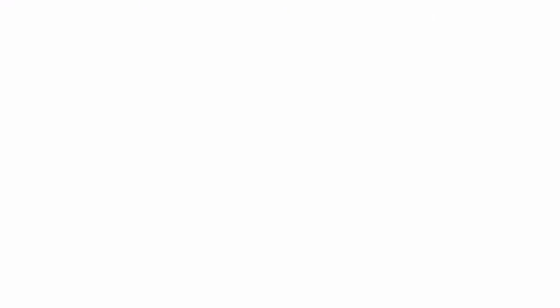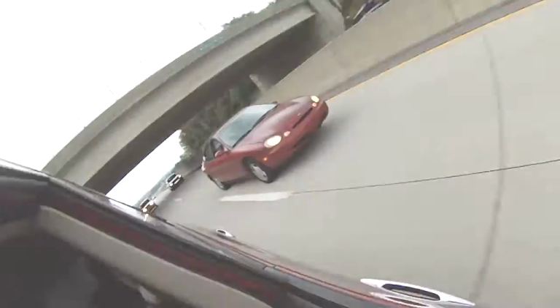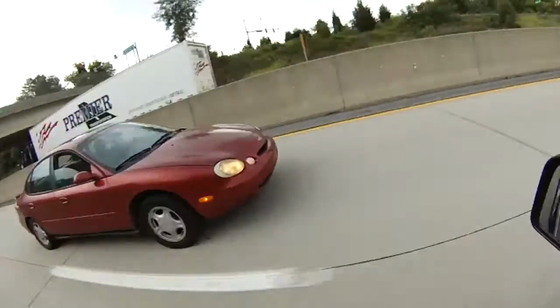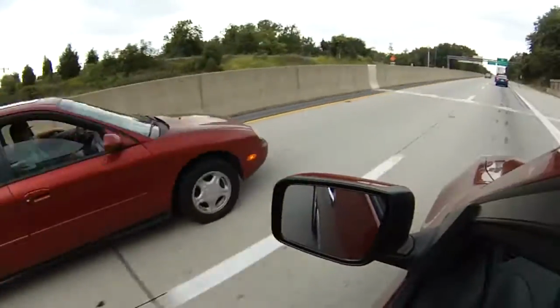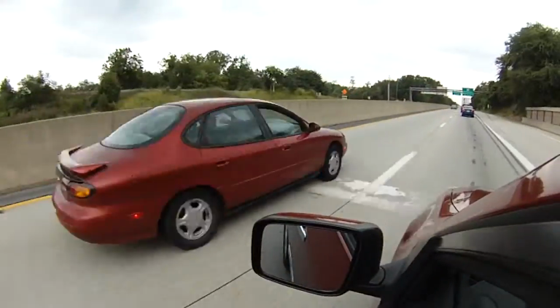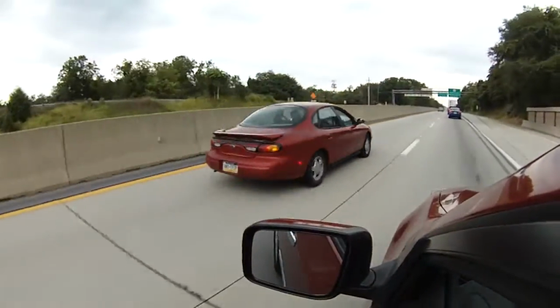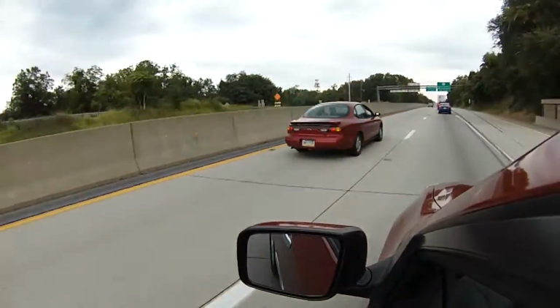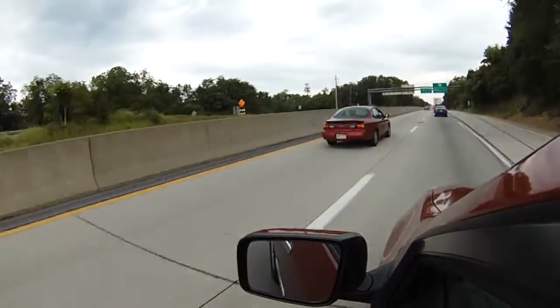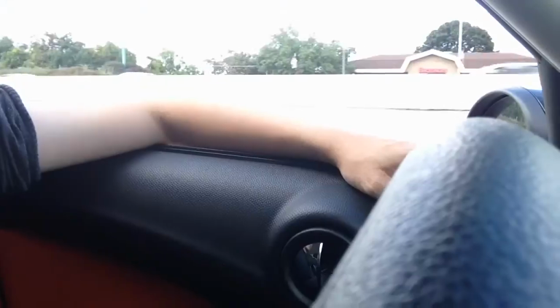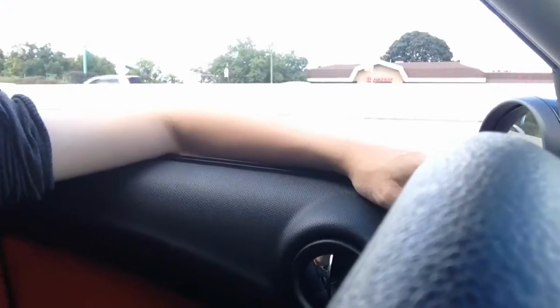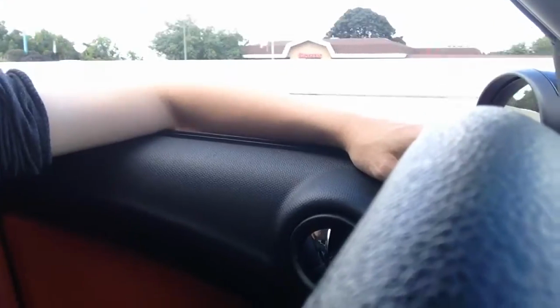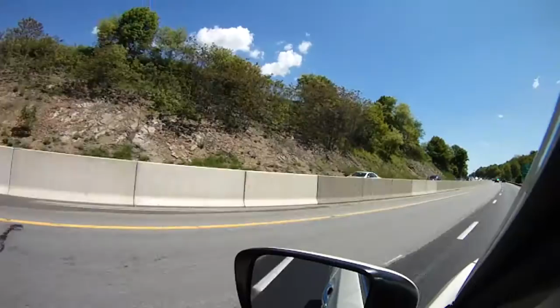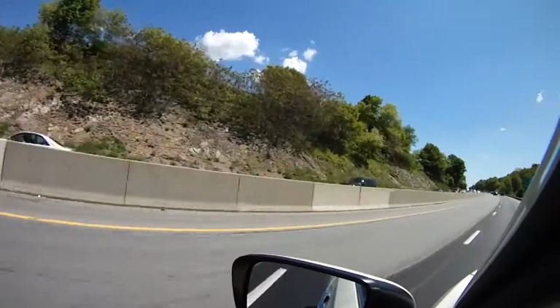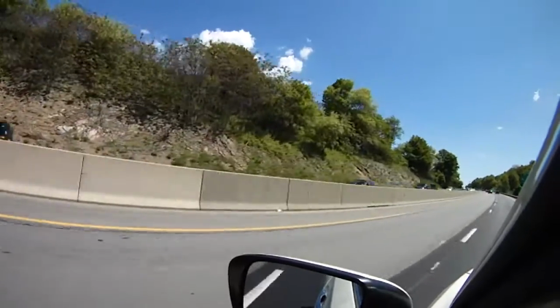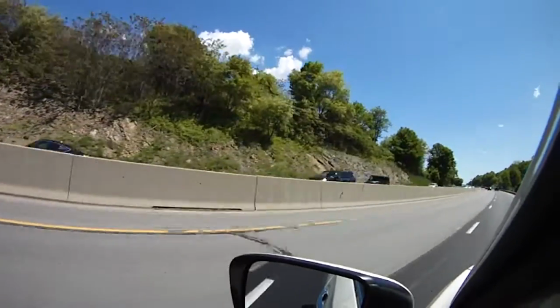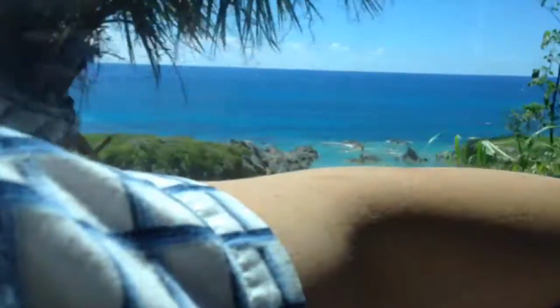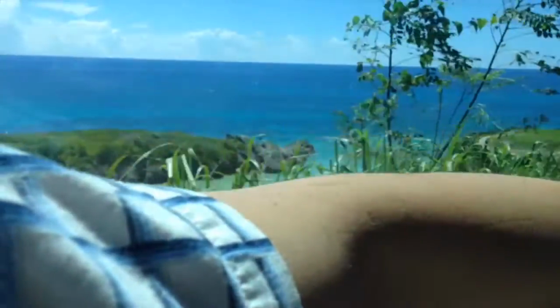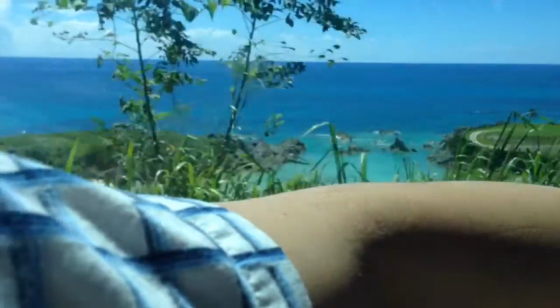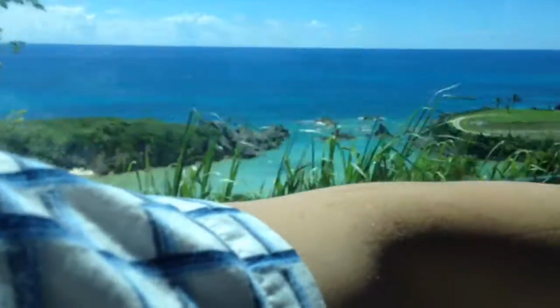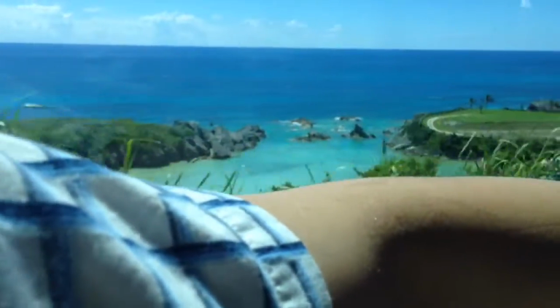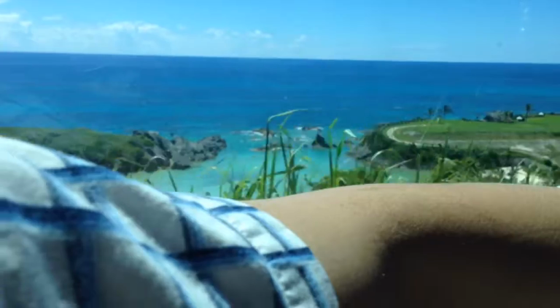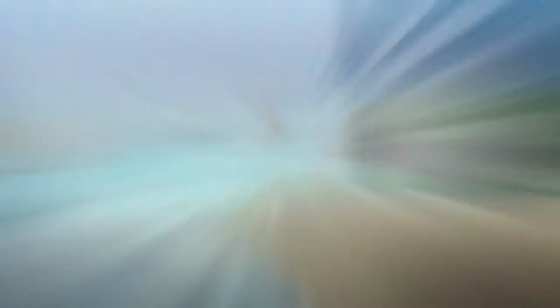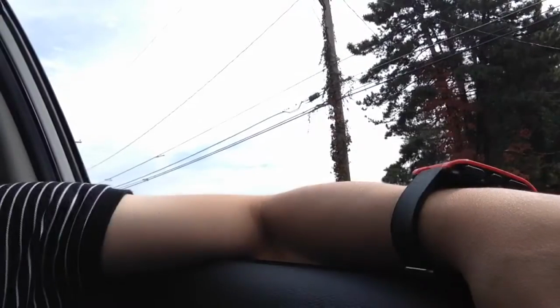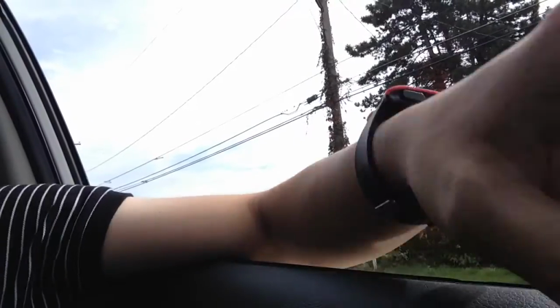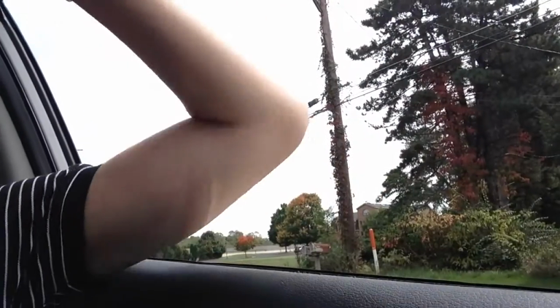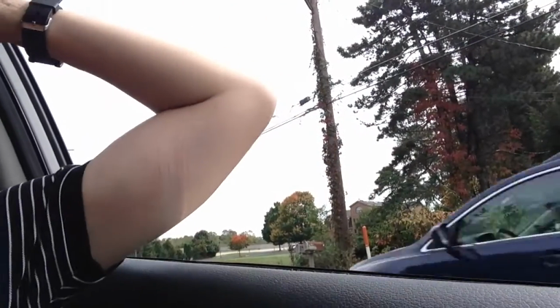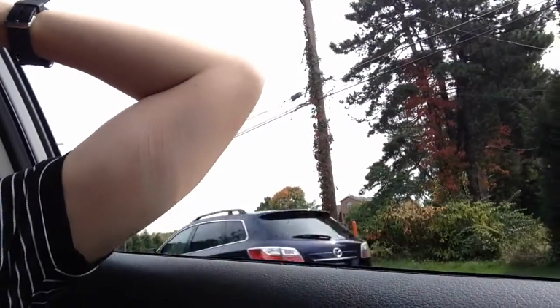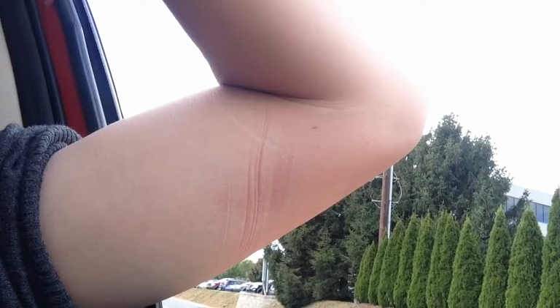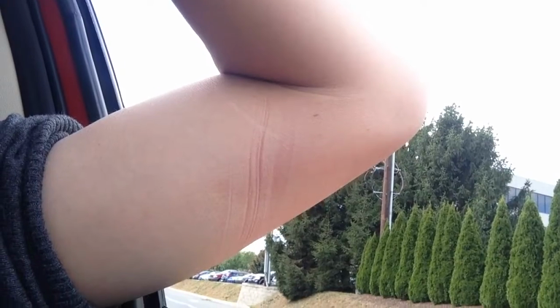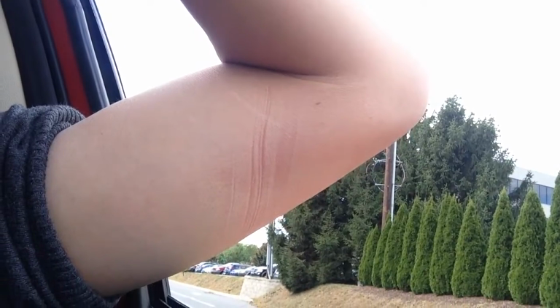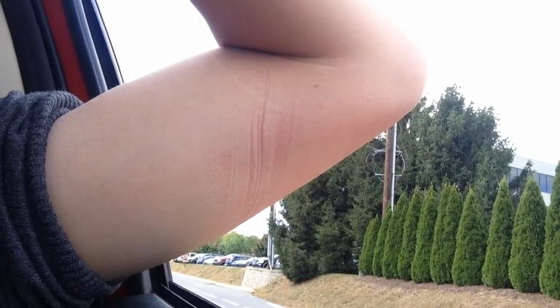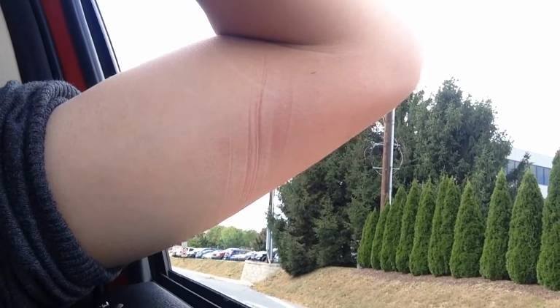I love driving, and when I drive, I like to open the window and rest my arm on the door, enjoying the fresh air, the breeze, and the views. The problem I have is that I always get an impression on my arm, and driving becomes uncomfortable.